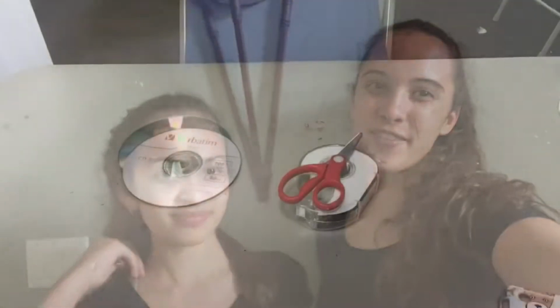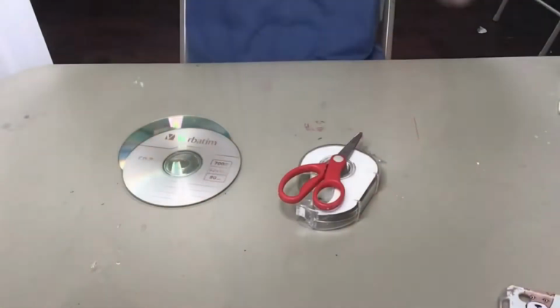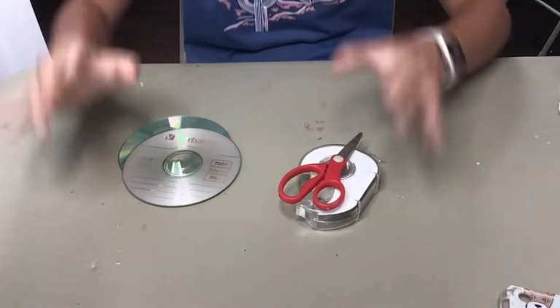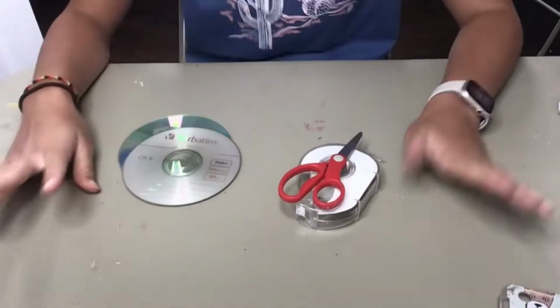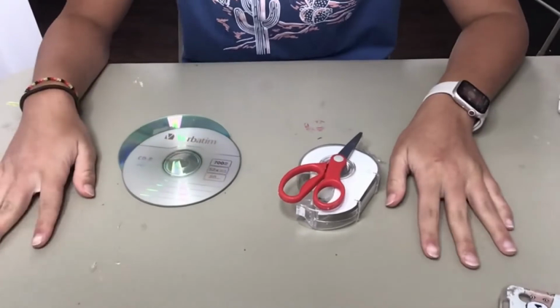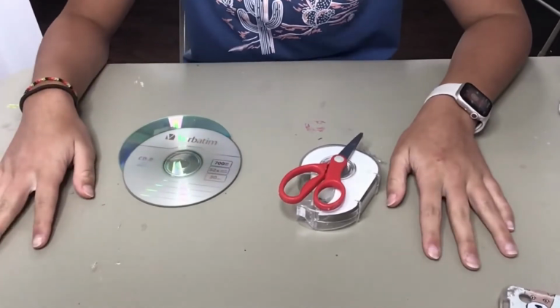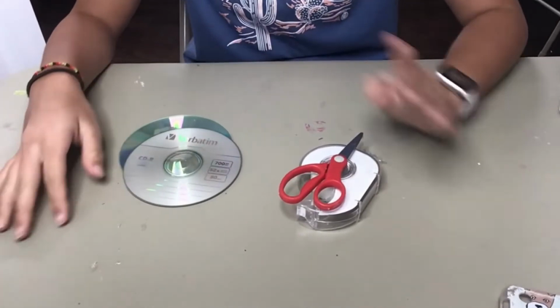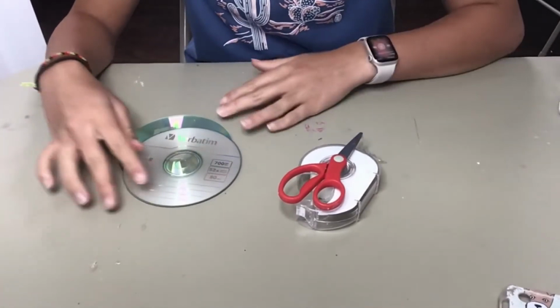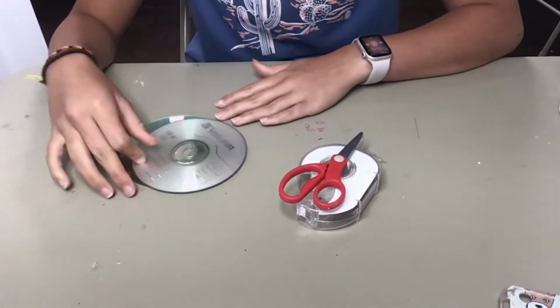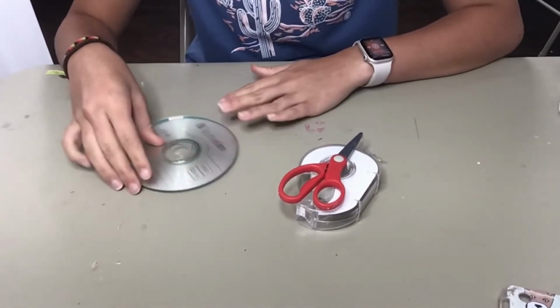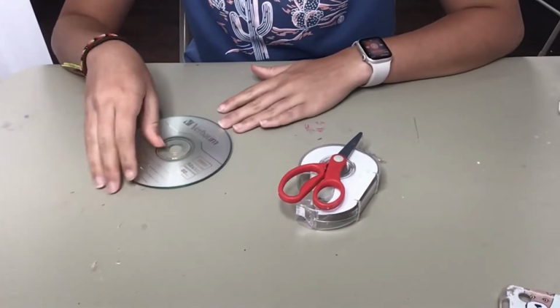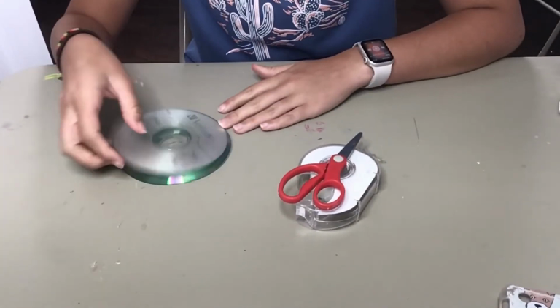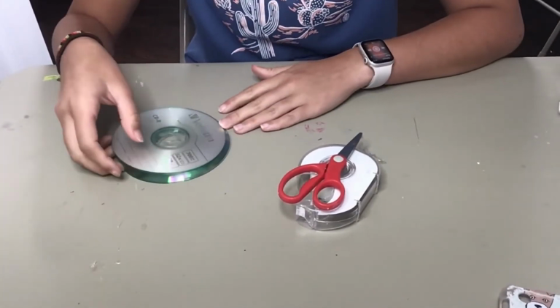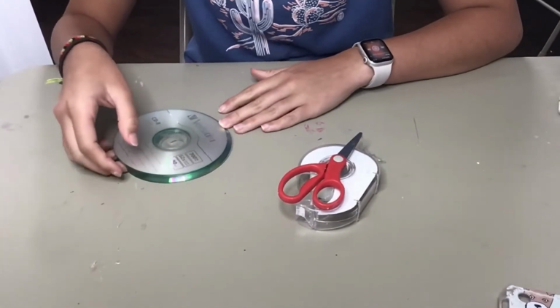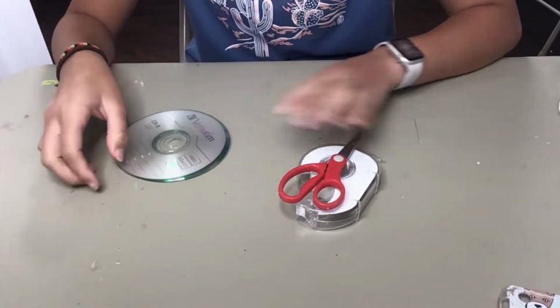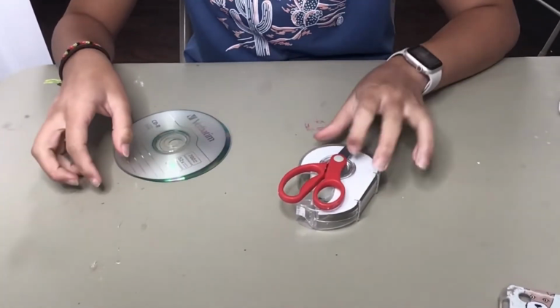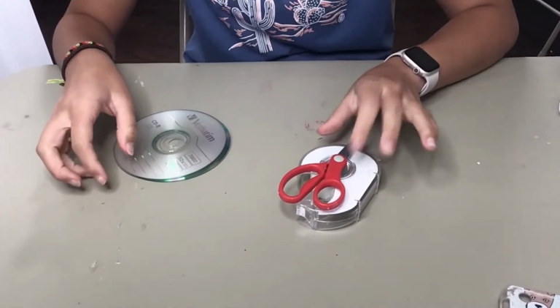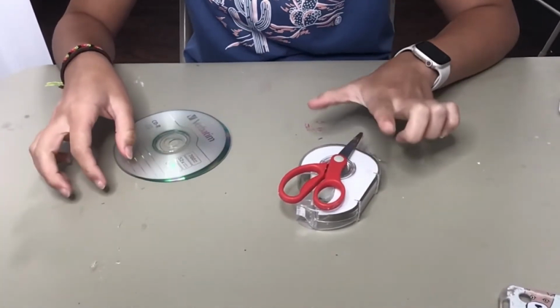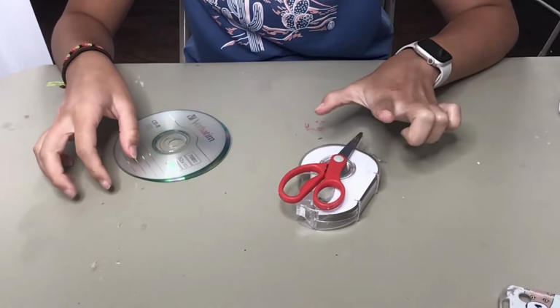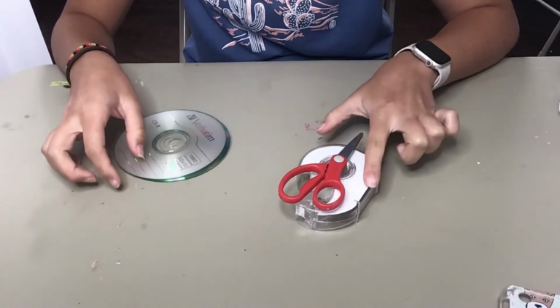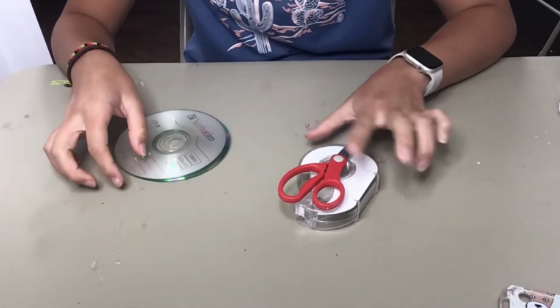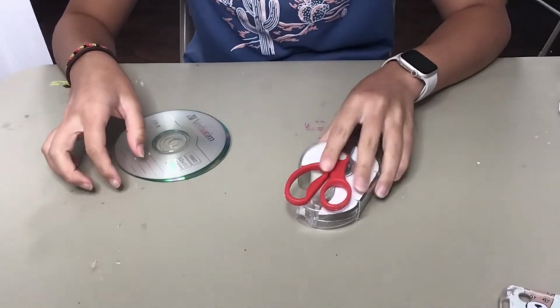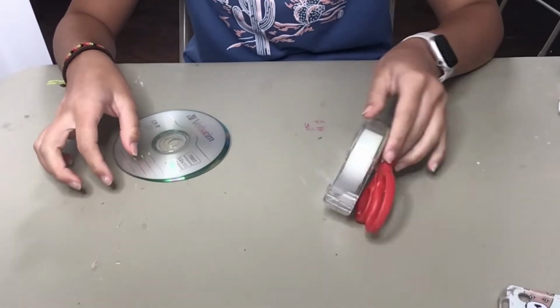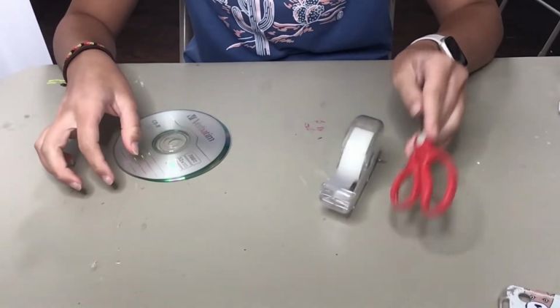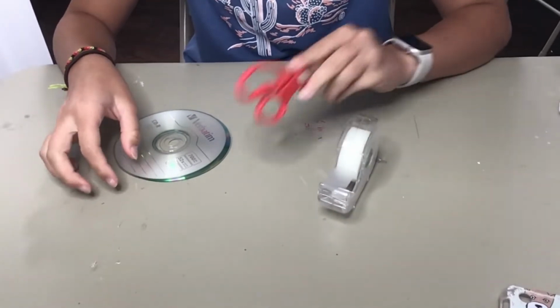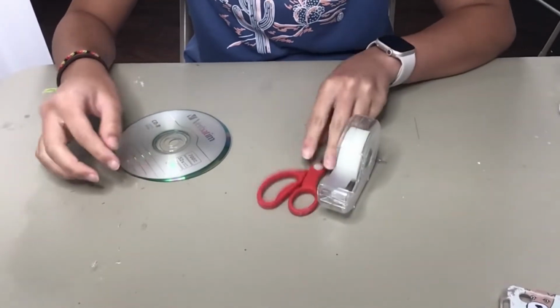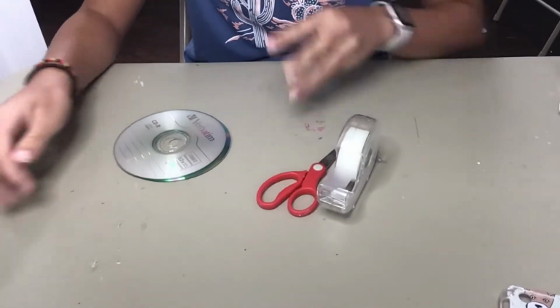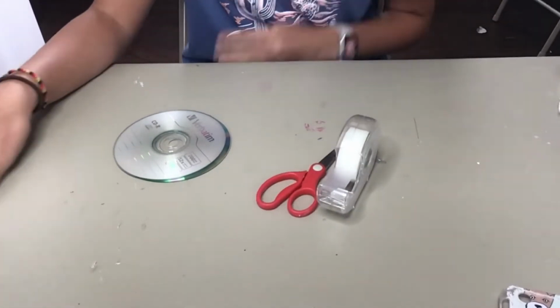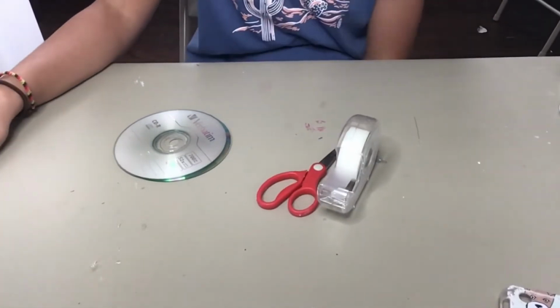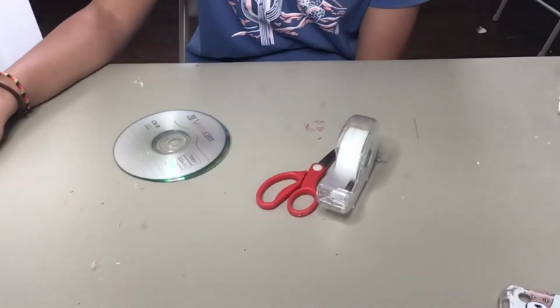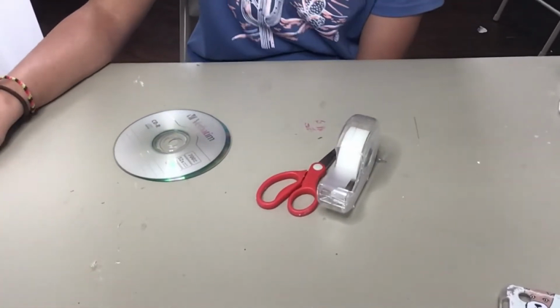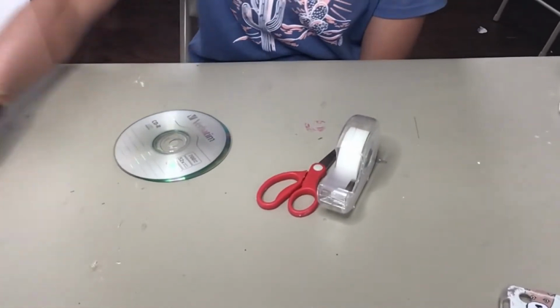So for this craft, you're going to be painting CDs. All you're going to need are some CDs, scissors, tape — any strong tape — and some paint and a paintbrush.